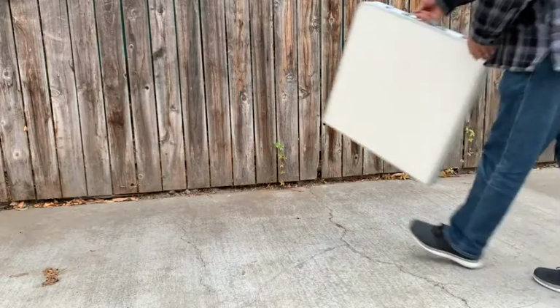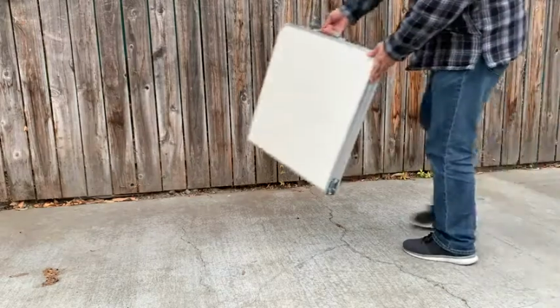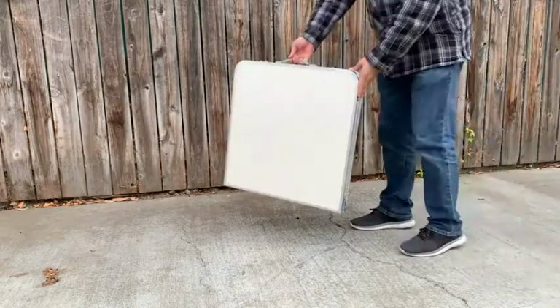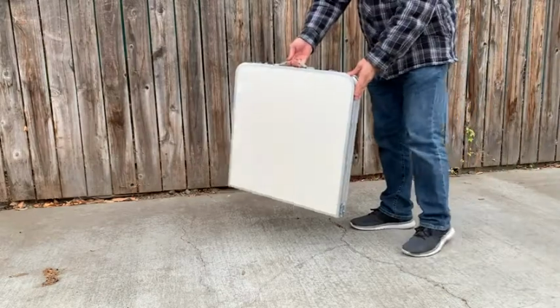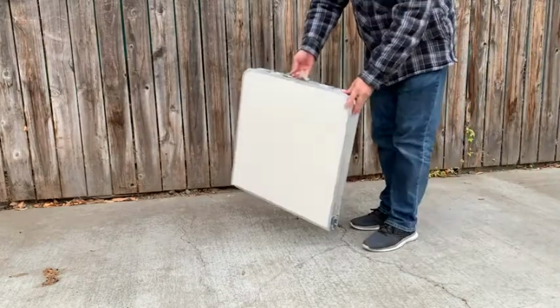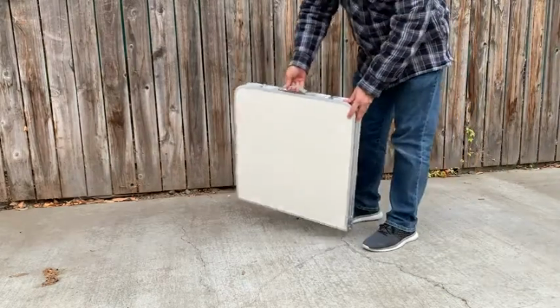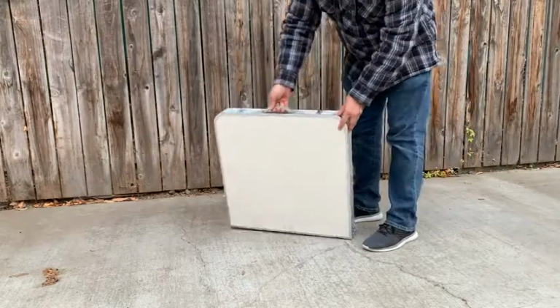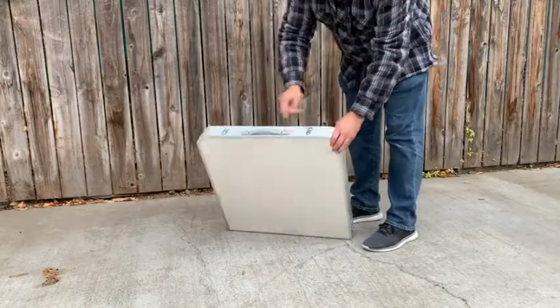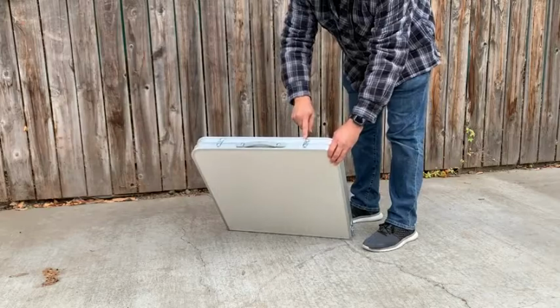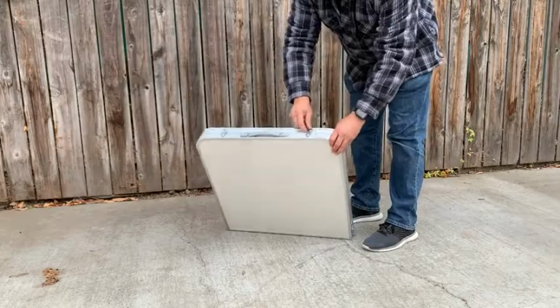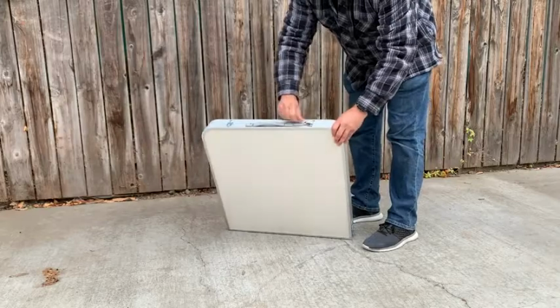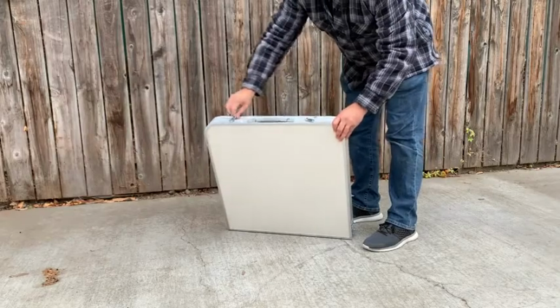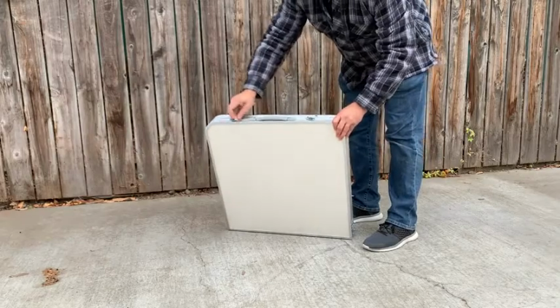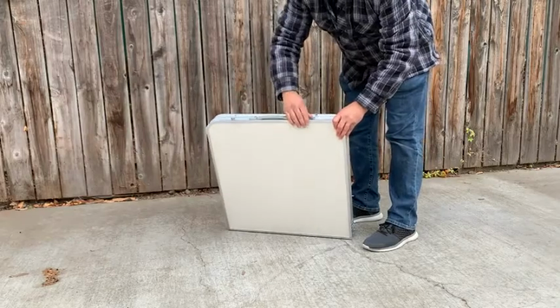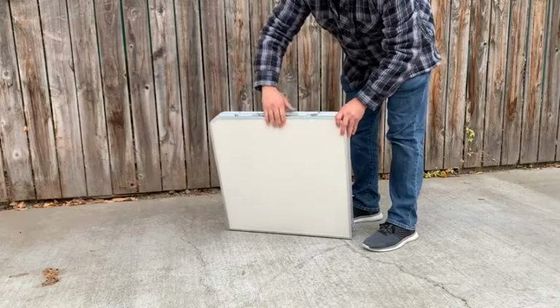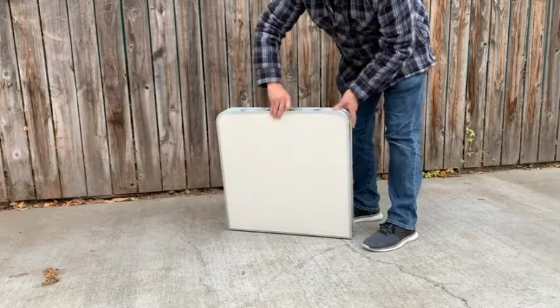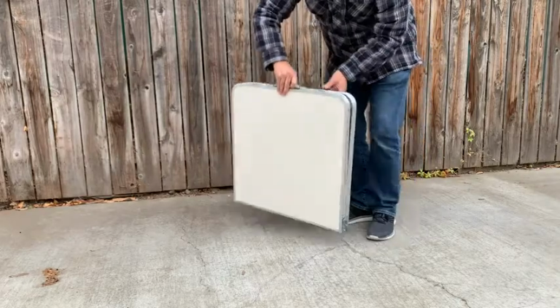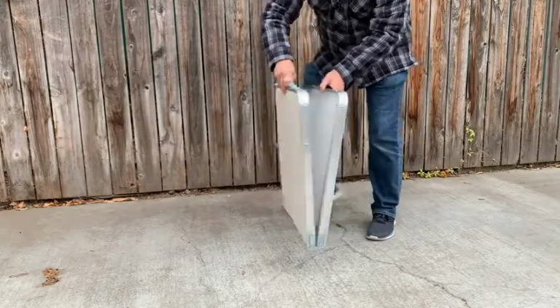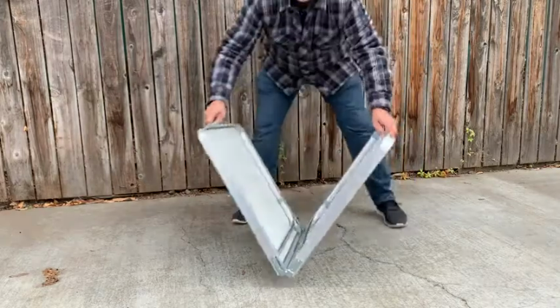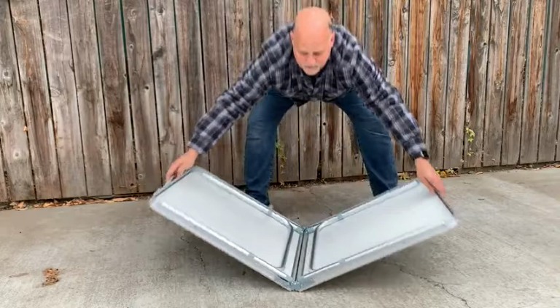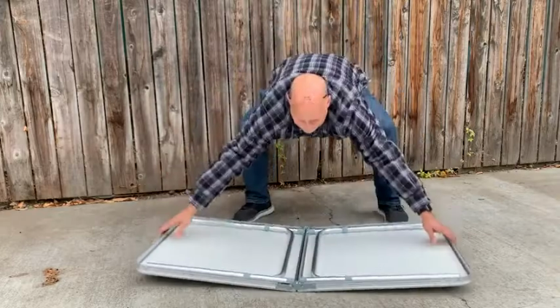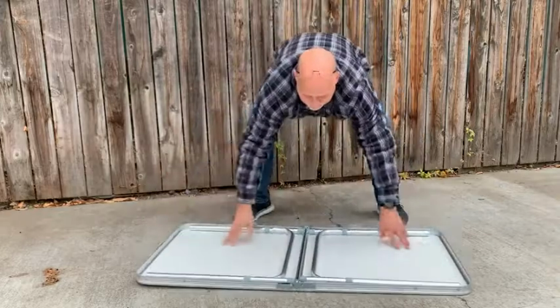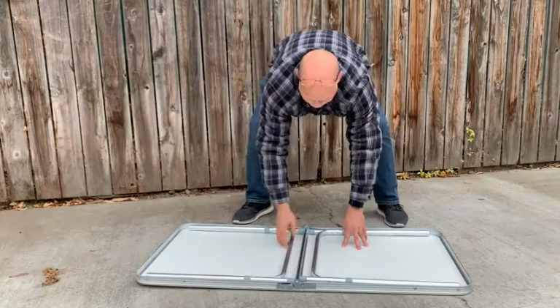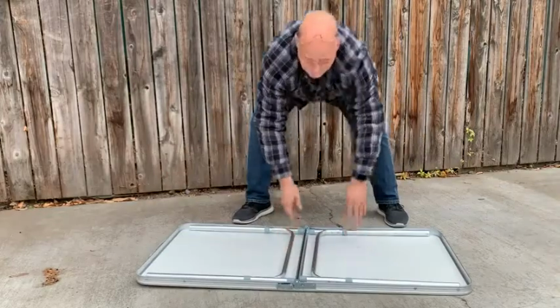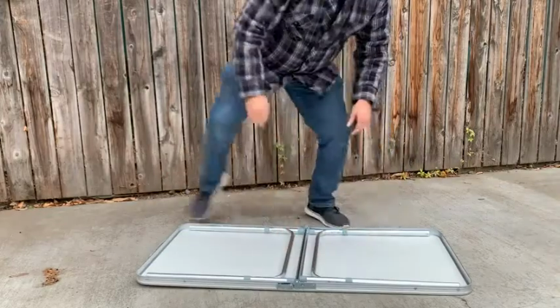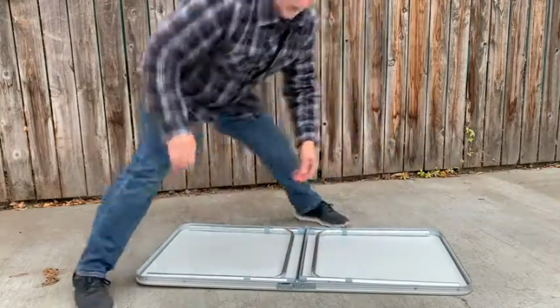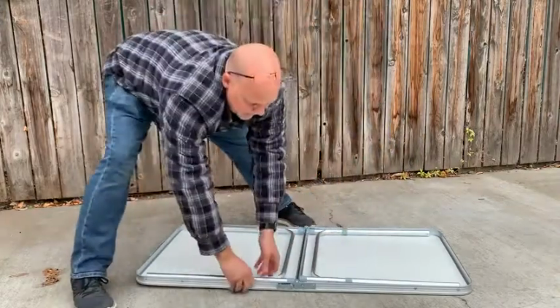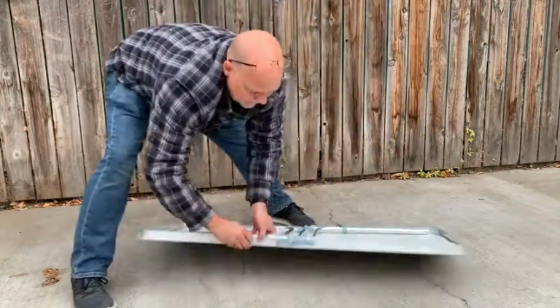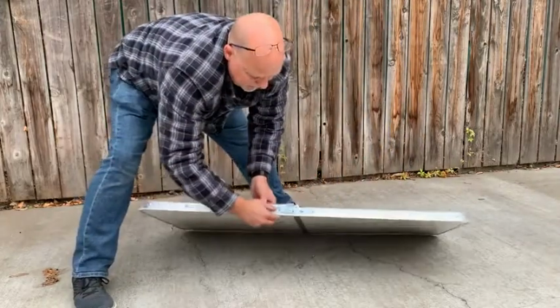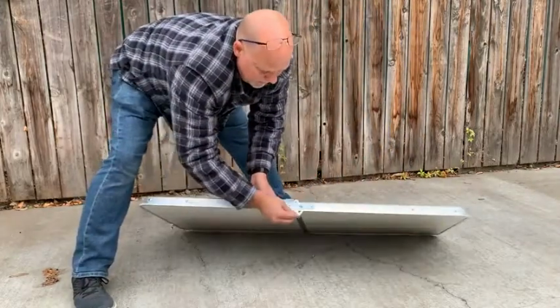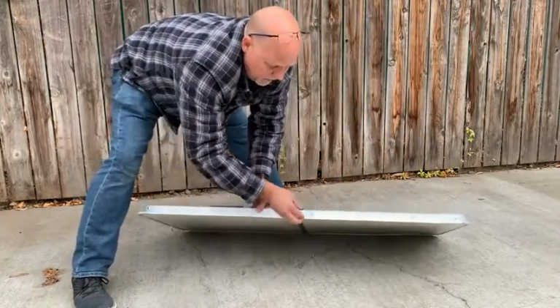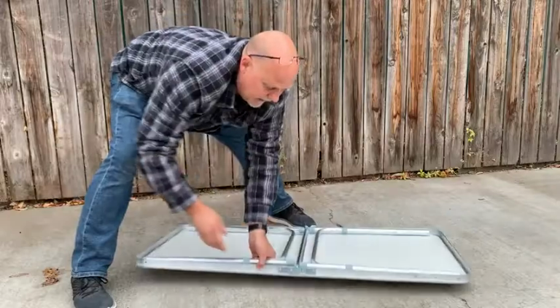I wanted to show you this portable table here. It locks here shut. We'll go ahead and open it up. When the table folds out, it has clips right here that you can lock the table.